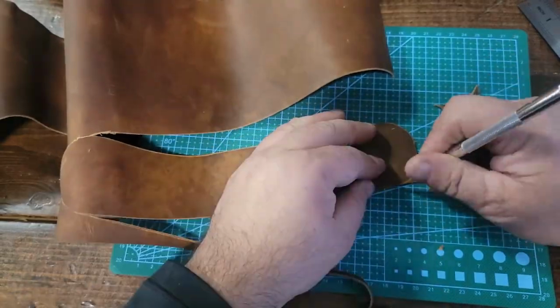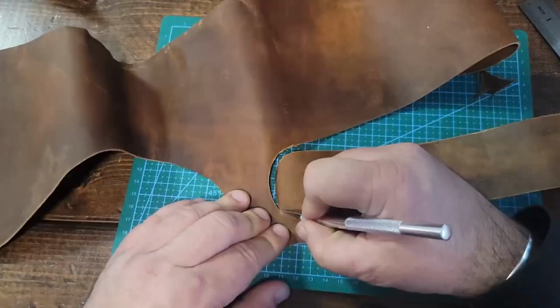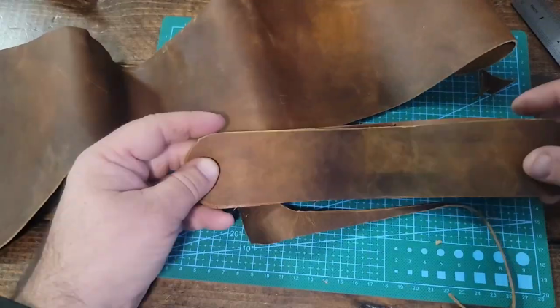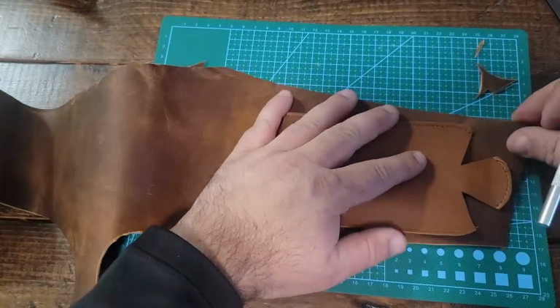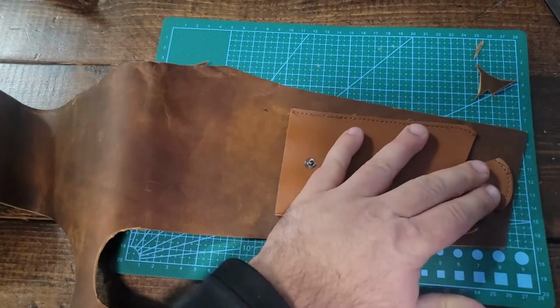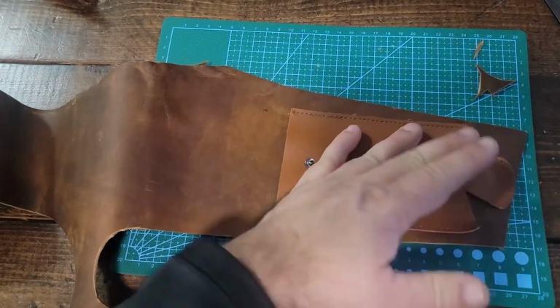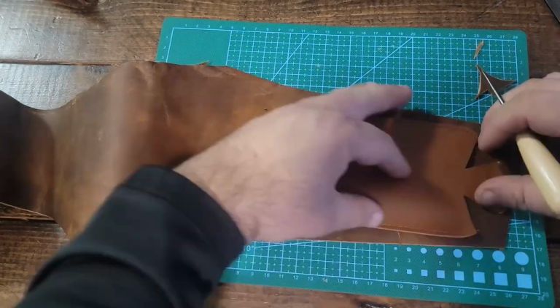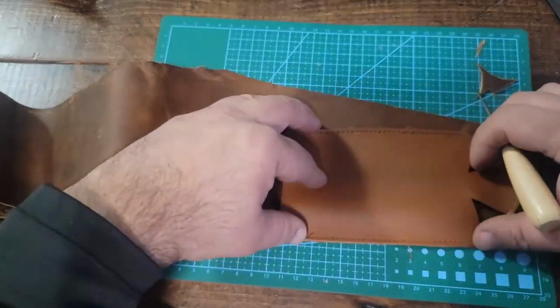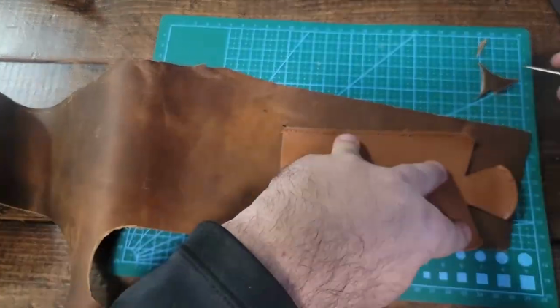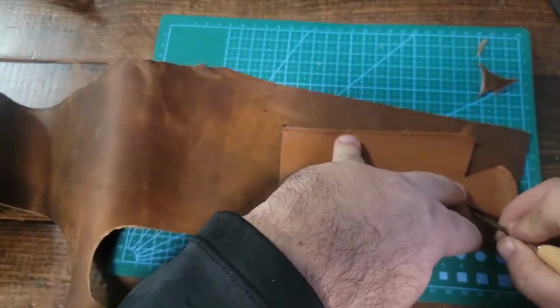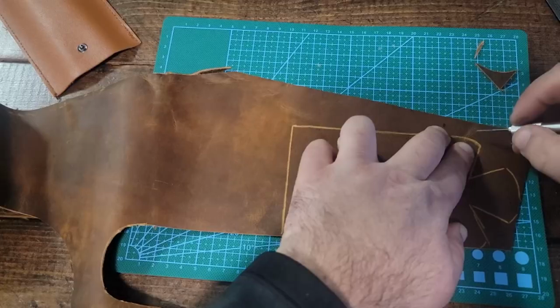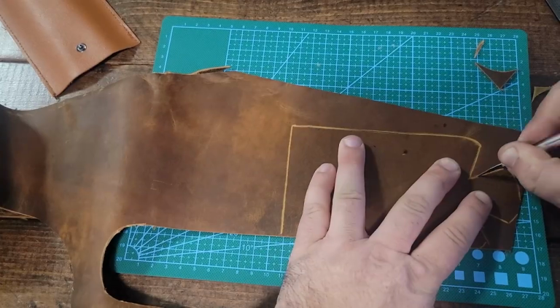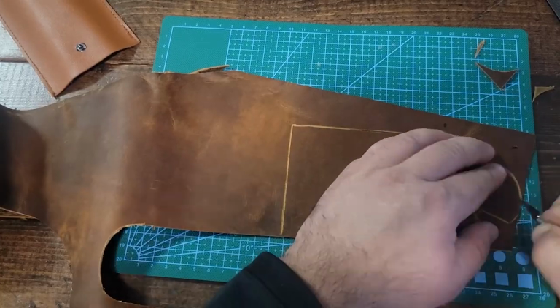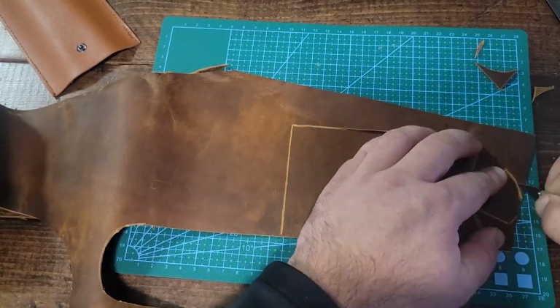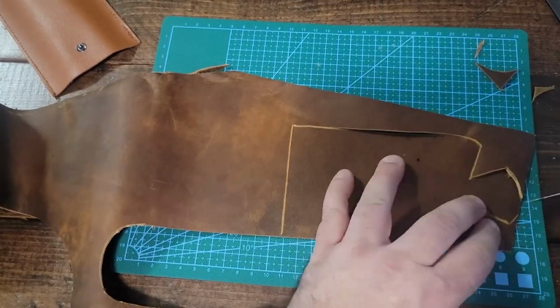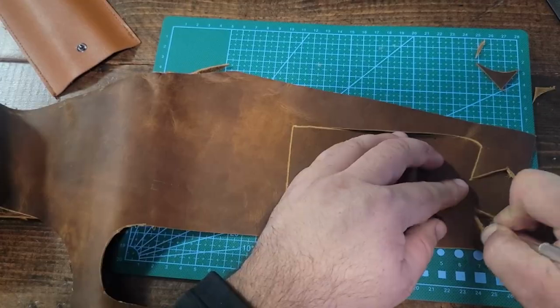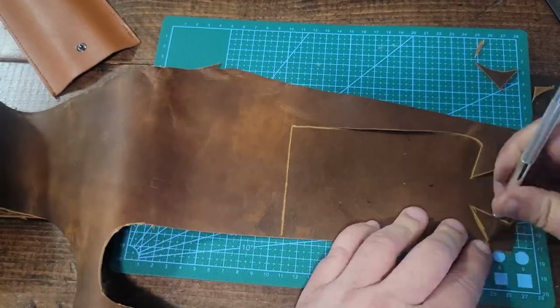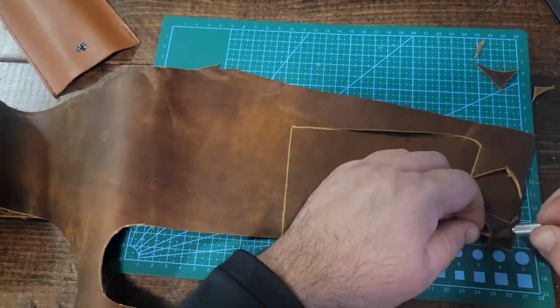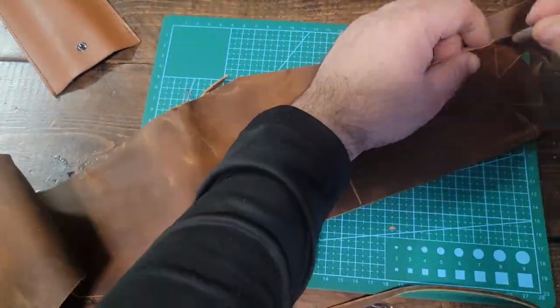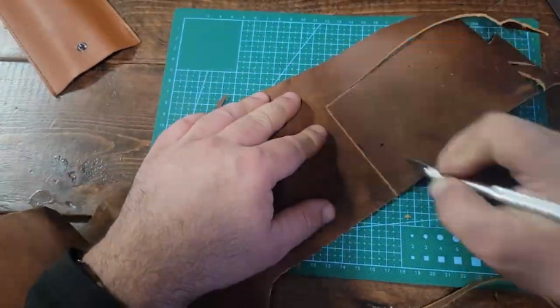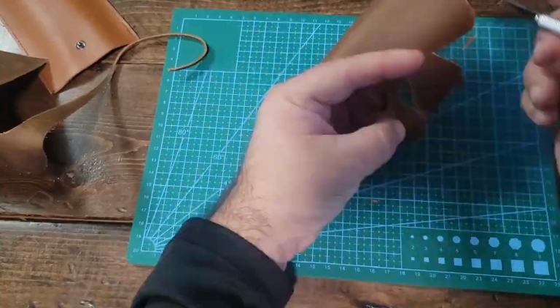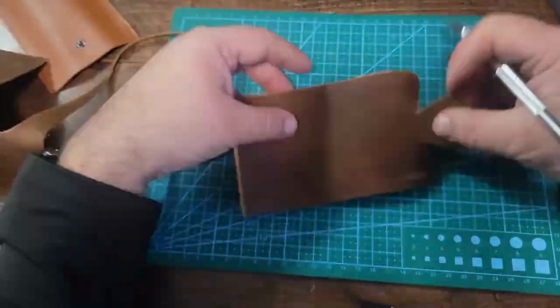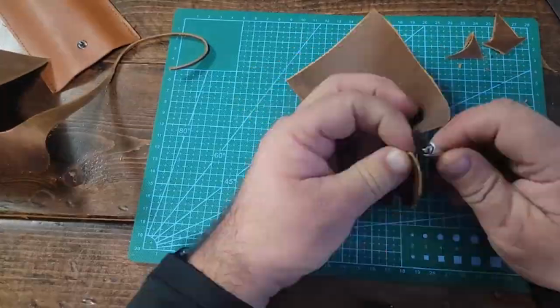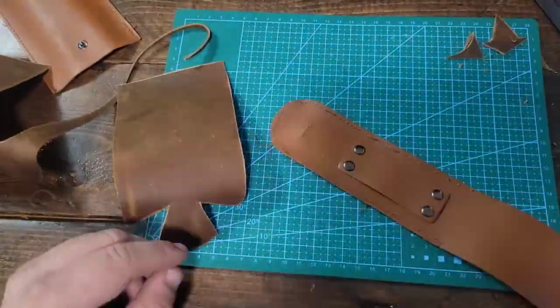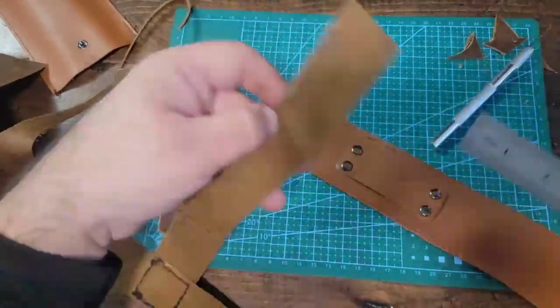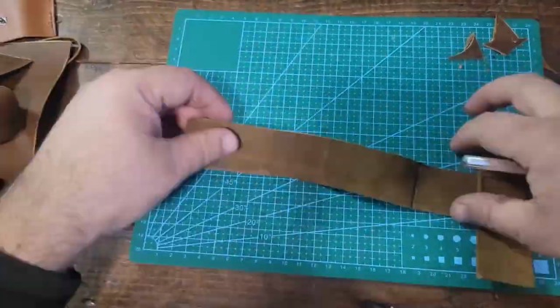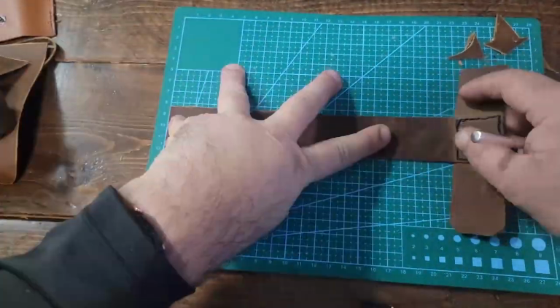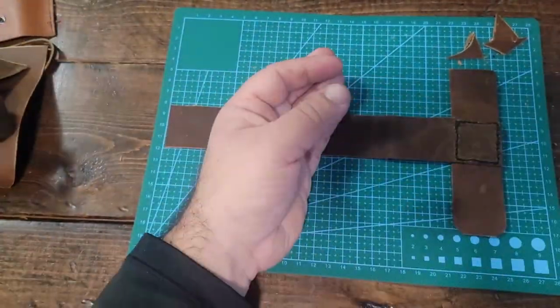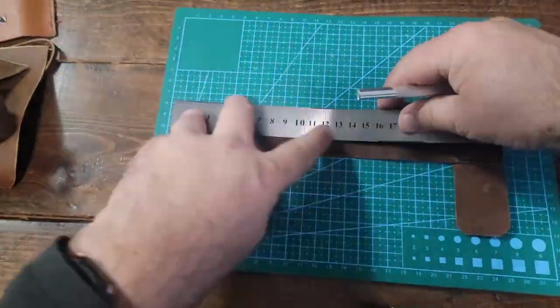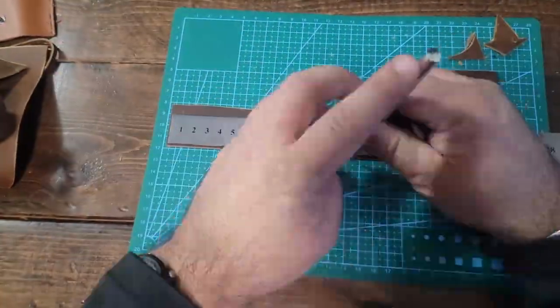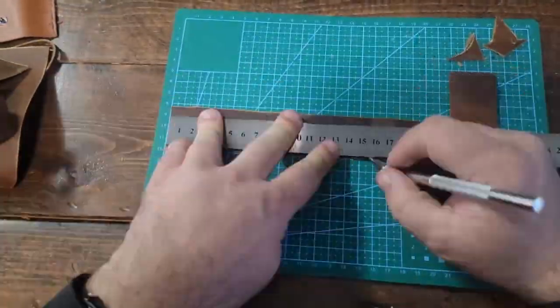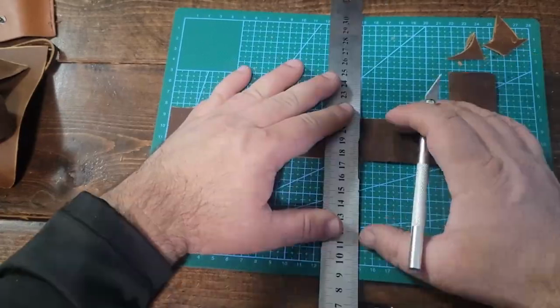Once I have the bottom half cut out, I'll do the exact same thing for the top half — I'll trace out my template and cut that out as well.